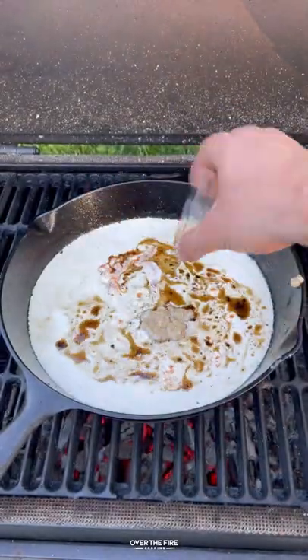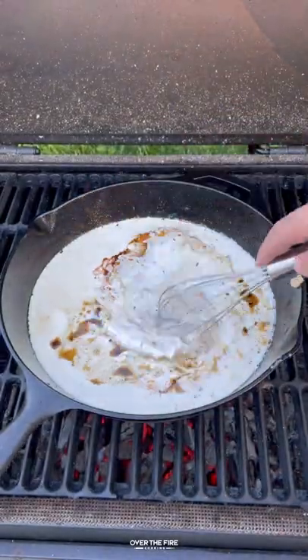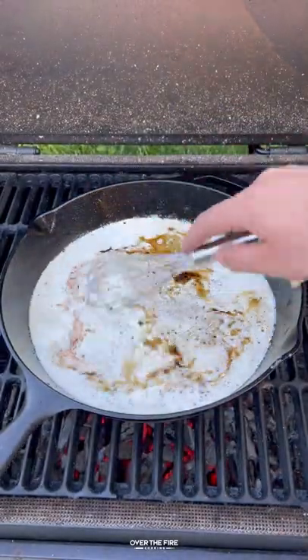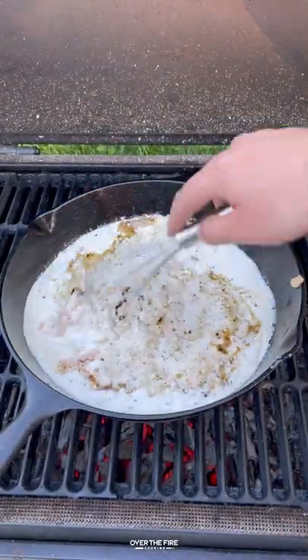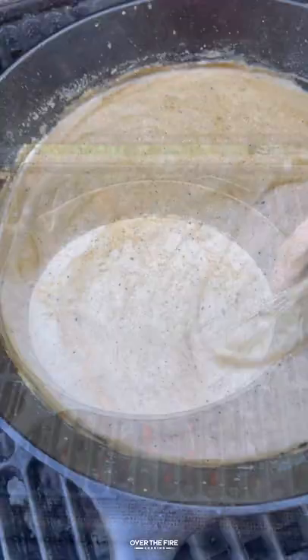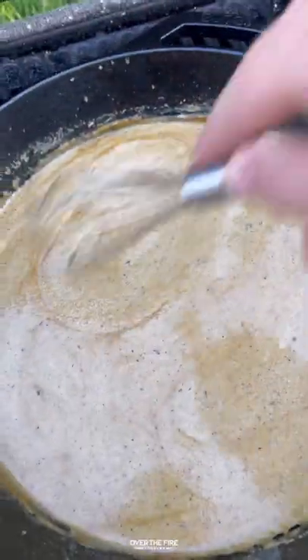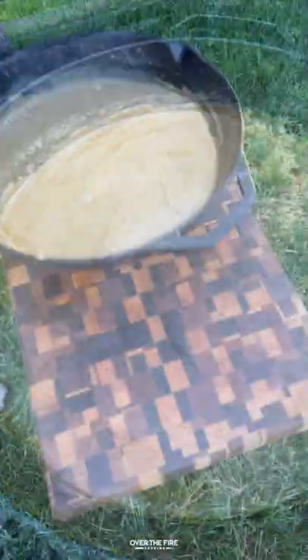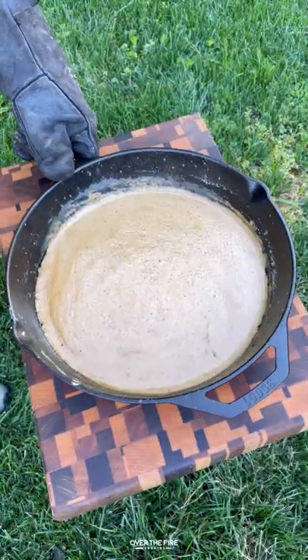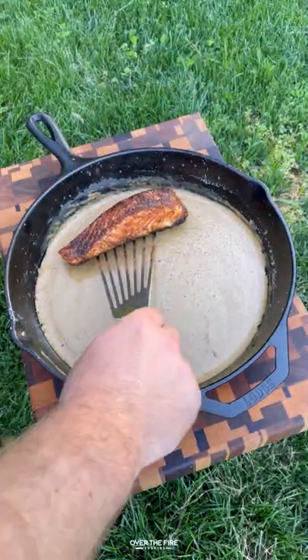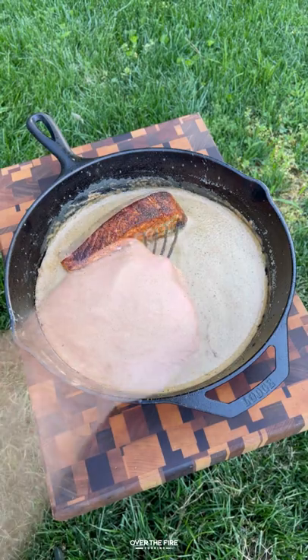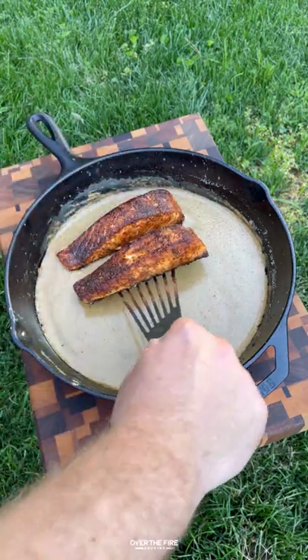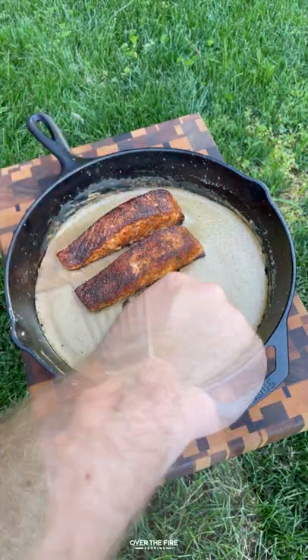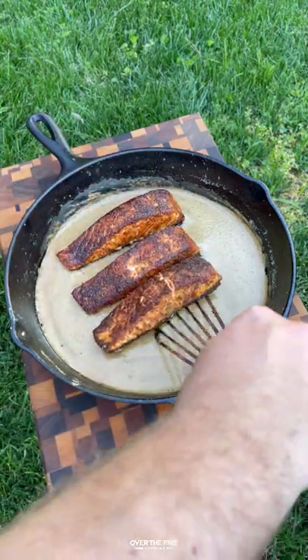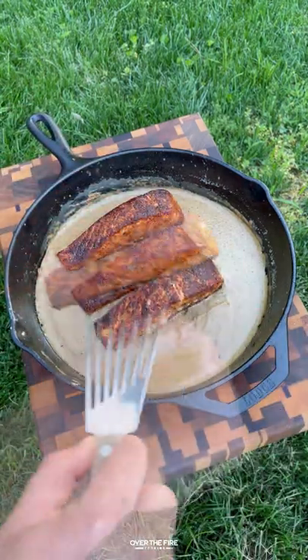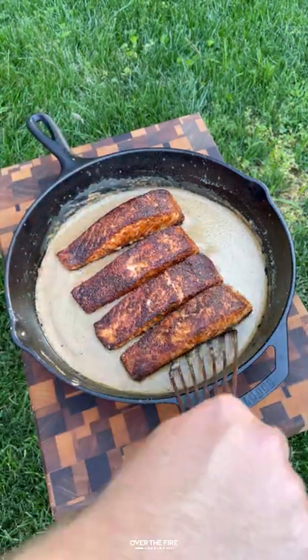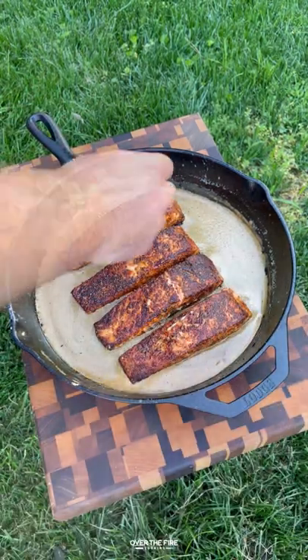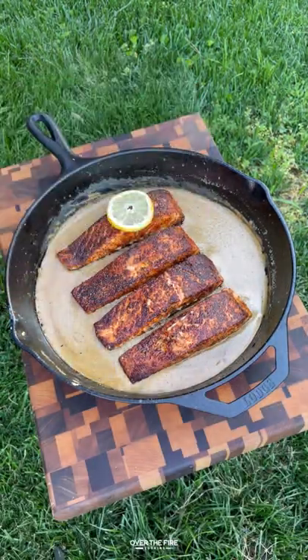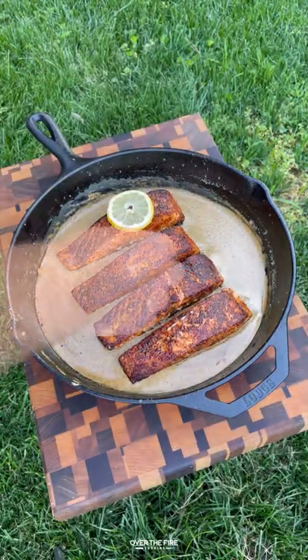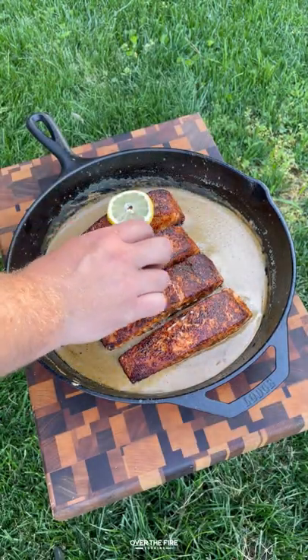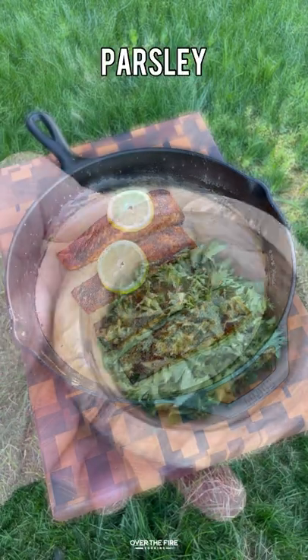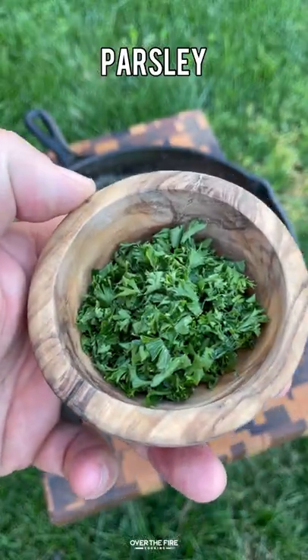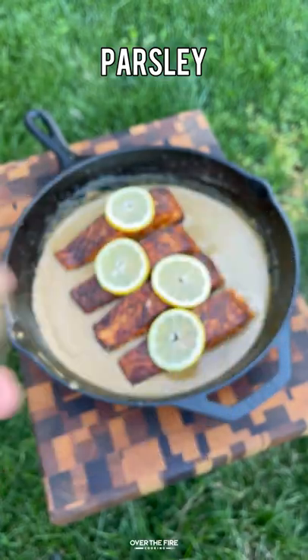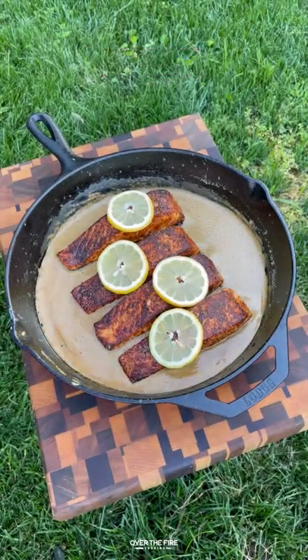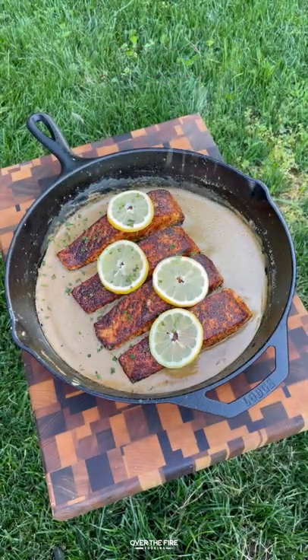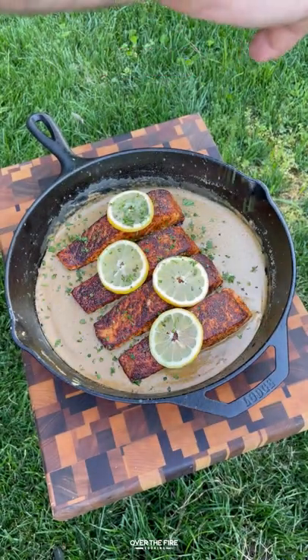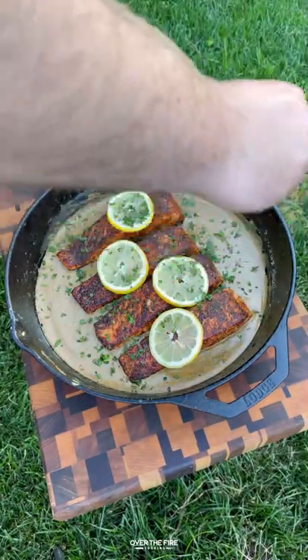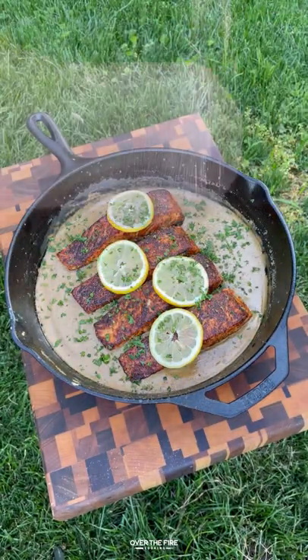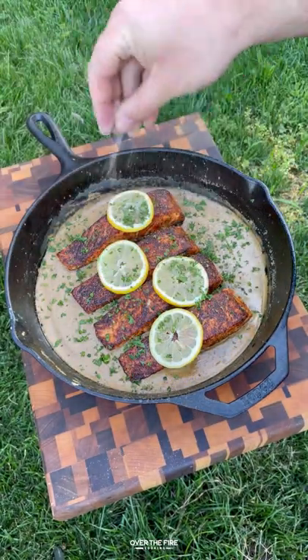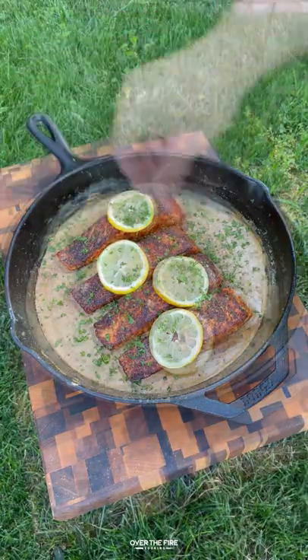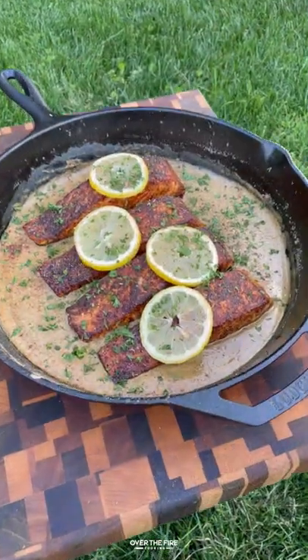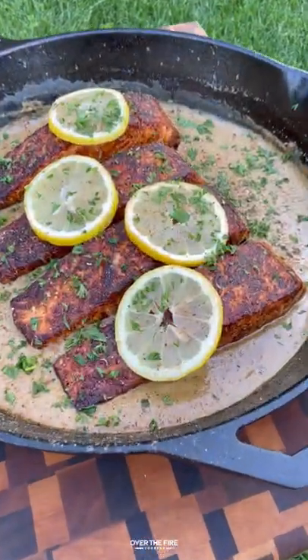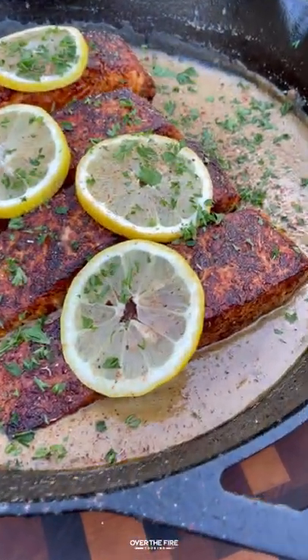We're going to mix those, and then we're going to let that simmer over the fire until it thickens, adding our salmon fillets back into the cream sauce. We're going to top them off with some sliced lemons, some chopped parsley, and a little bit of that extra simple Cajun seasoning.